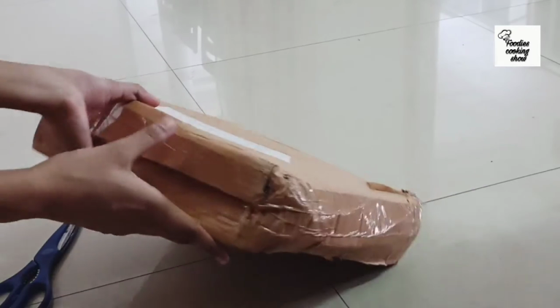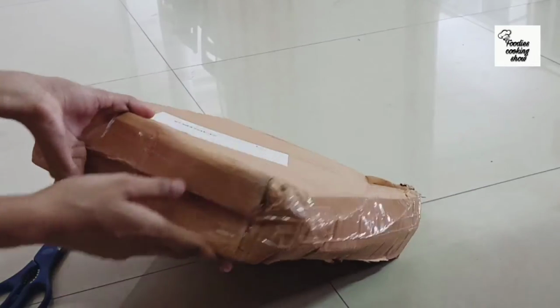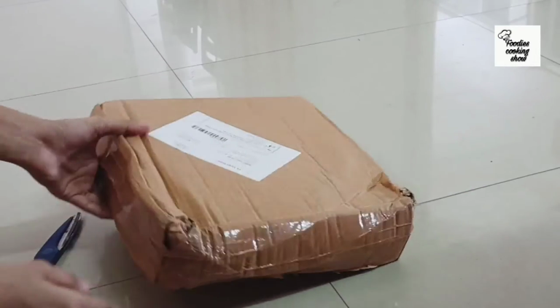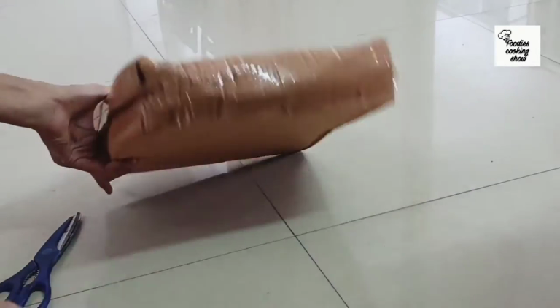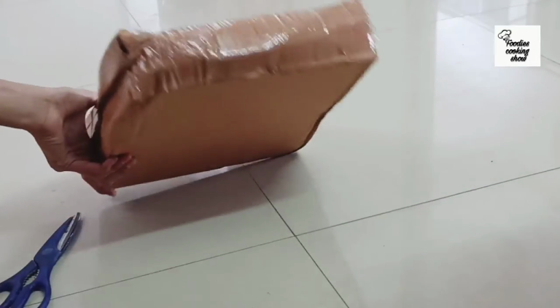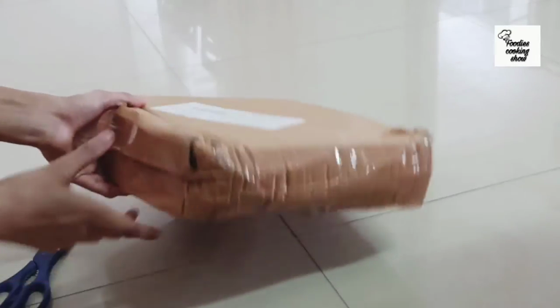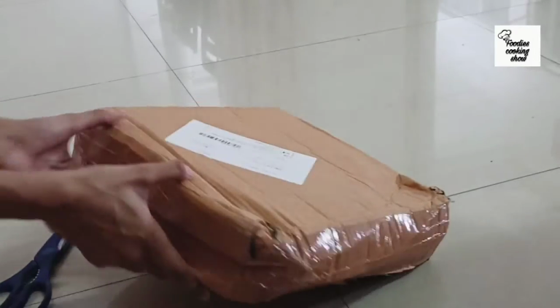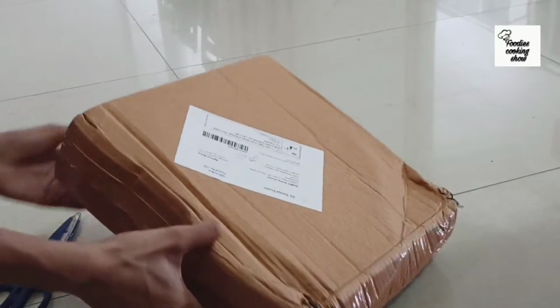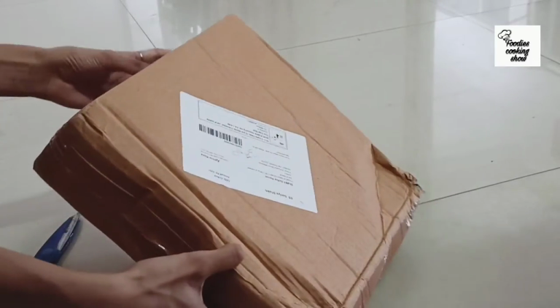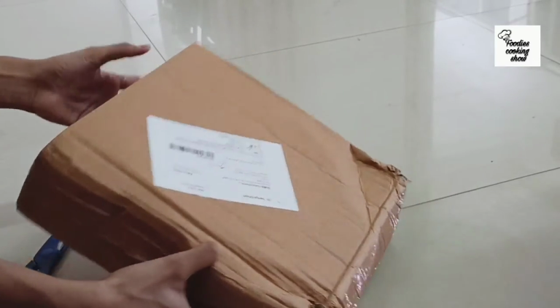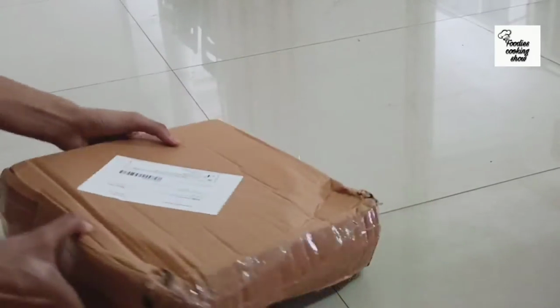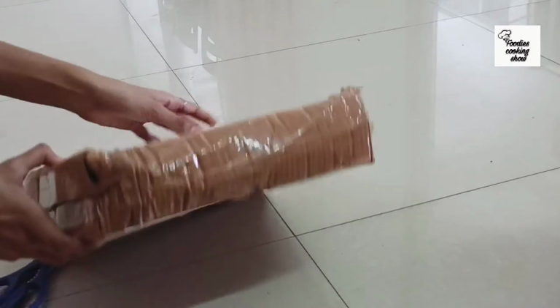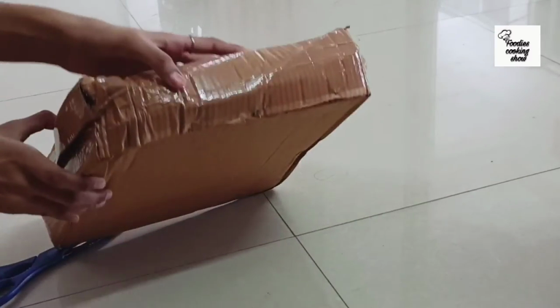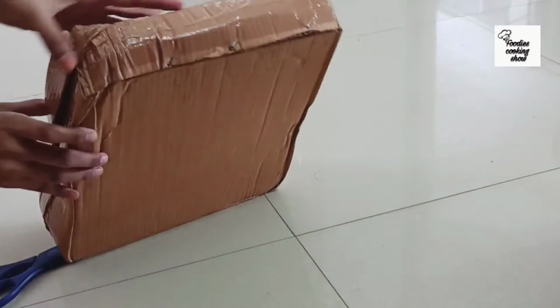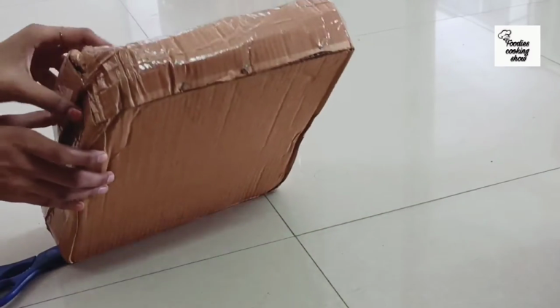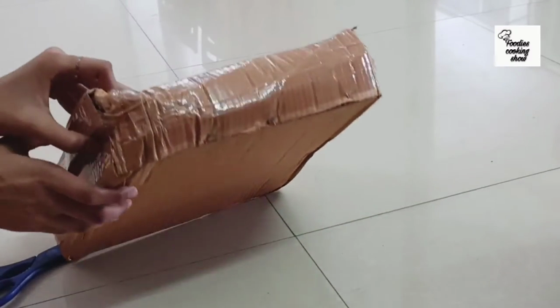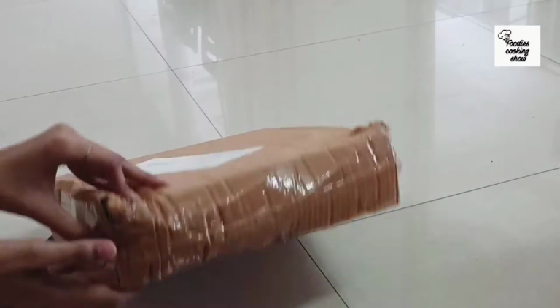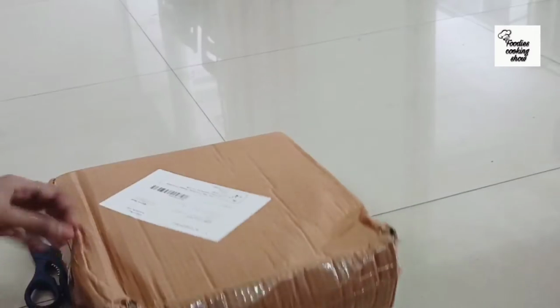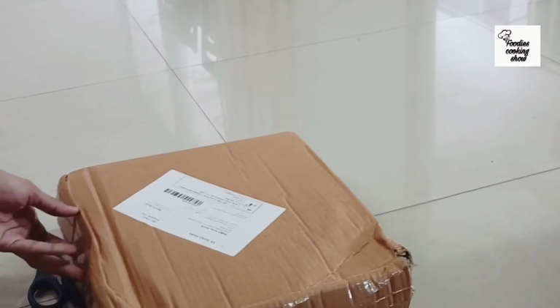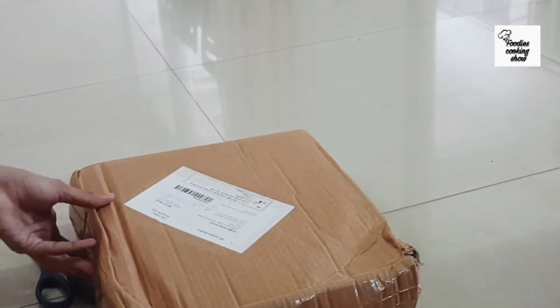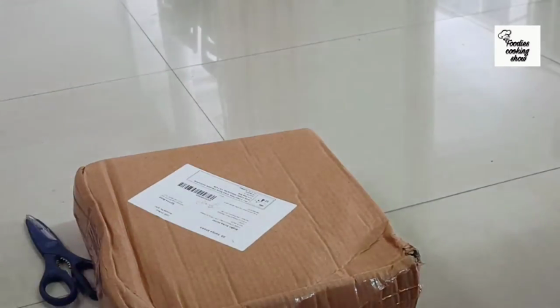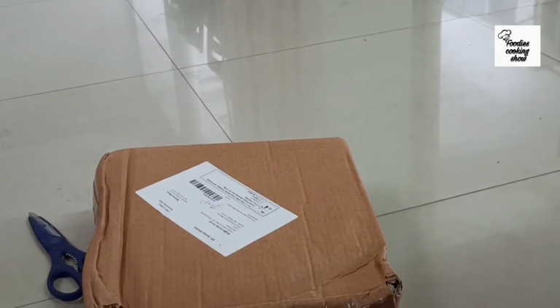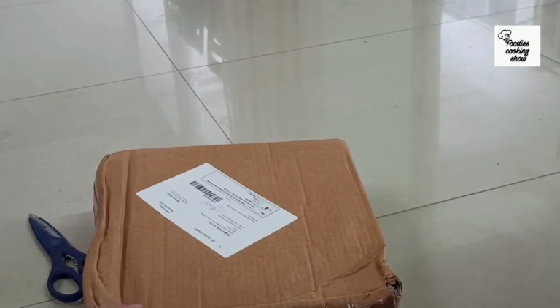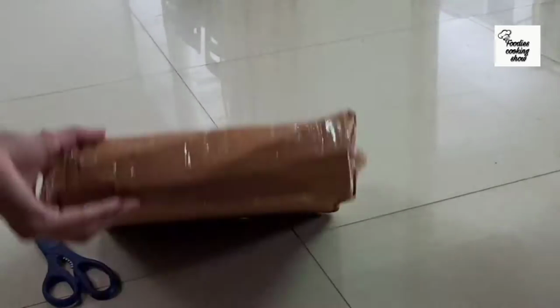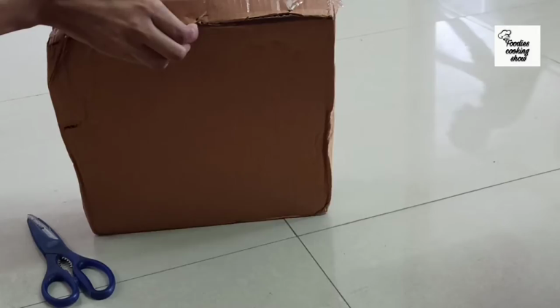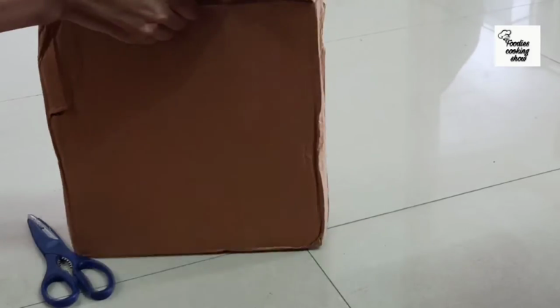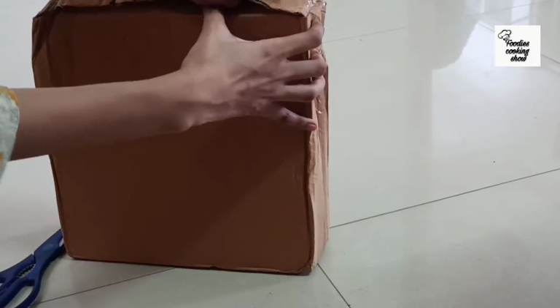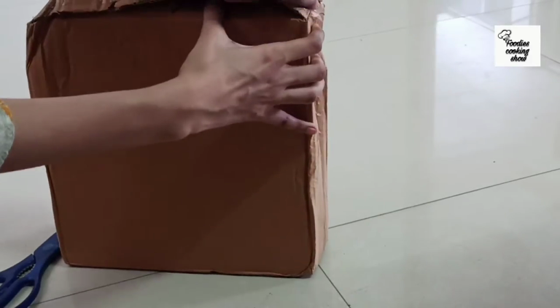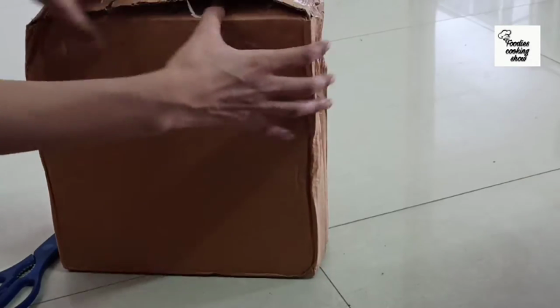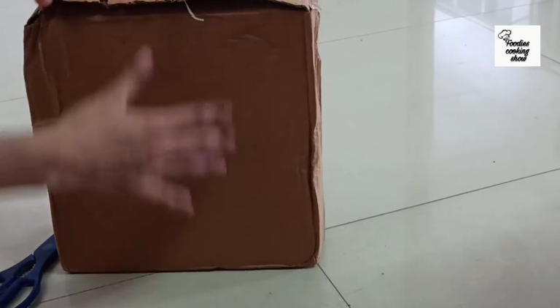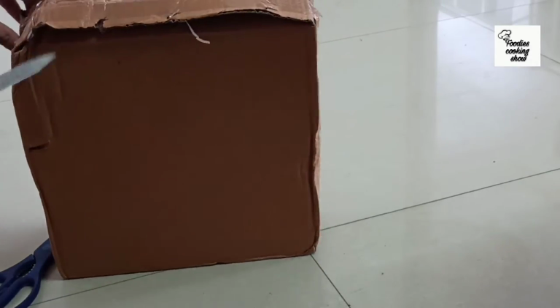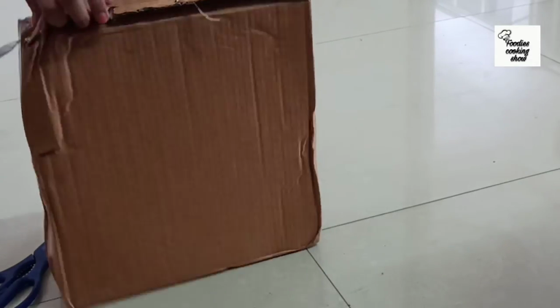I bought it online and this is Cake Tools. This arrived in 5 days. Let's open it. The packing doesn't look great, but we have to see what's inside the packing.